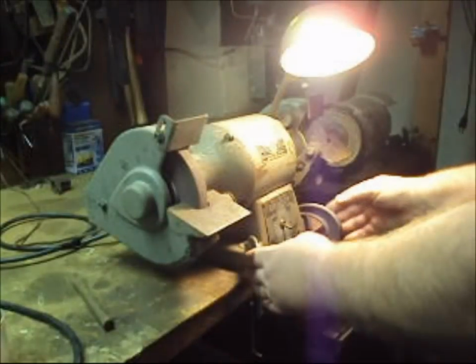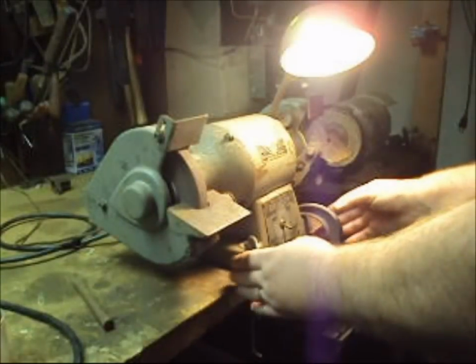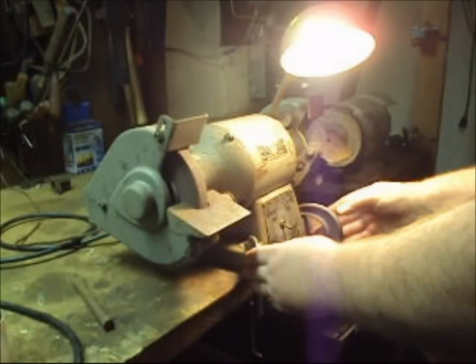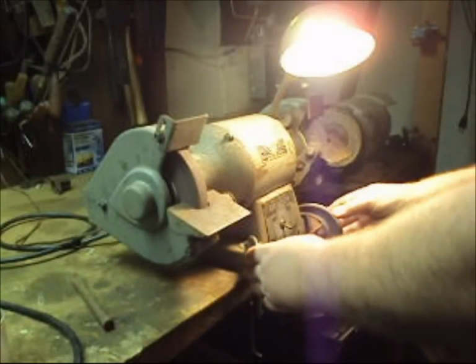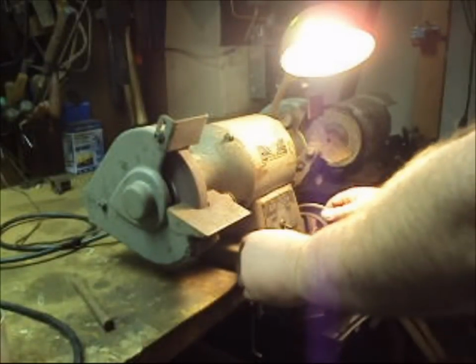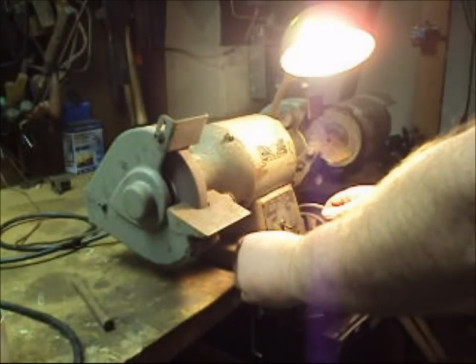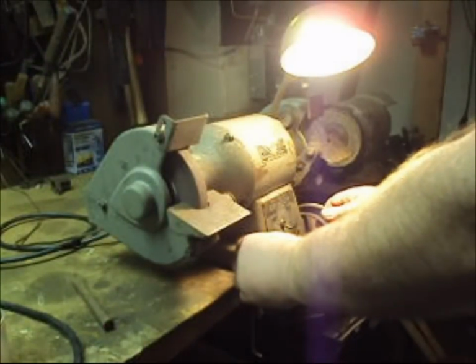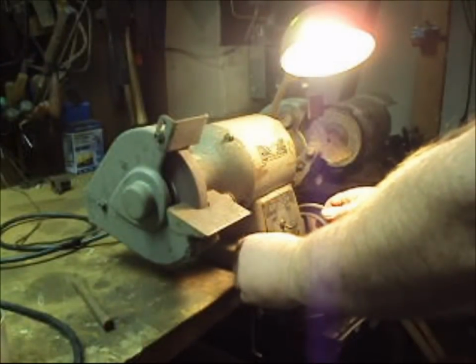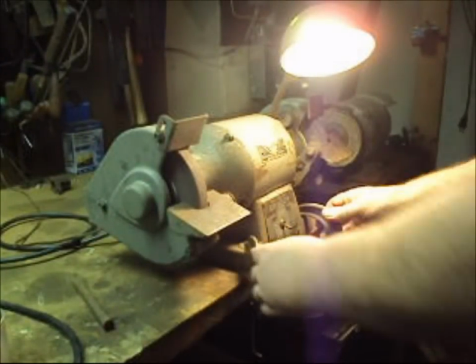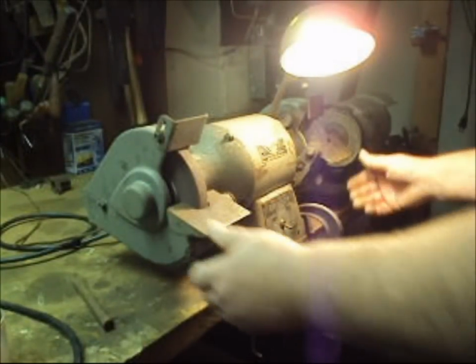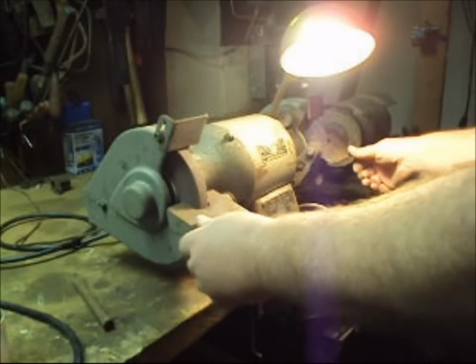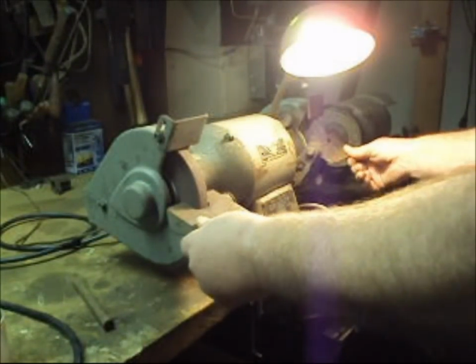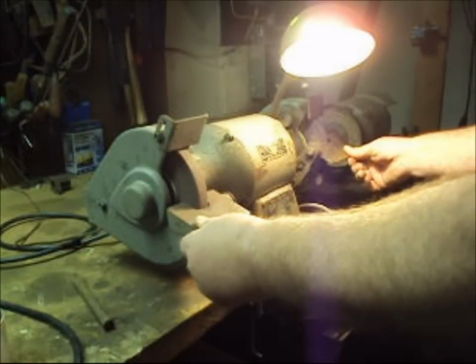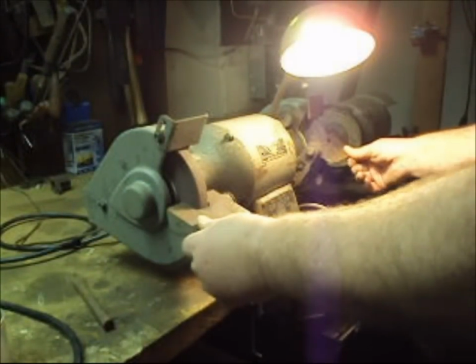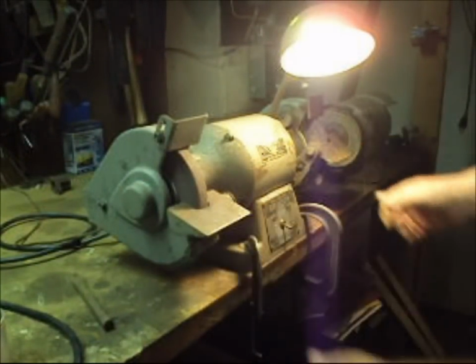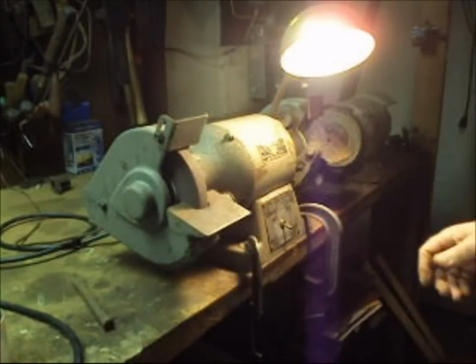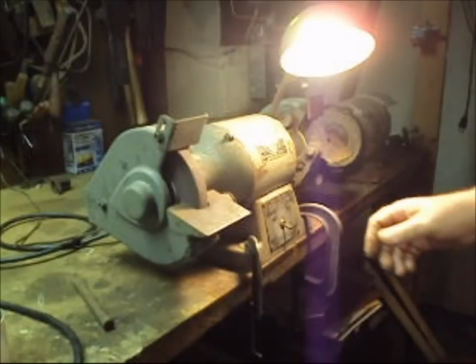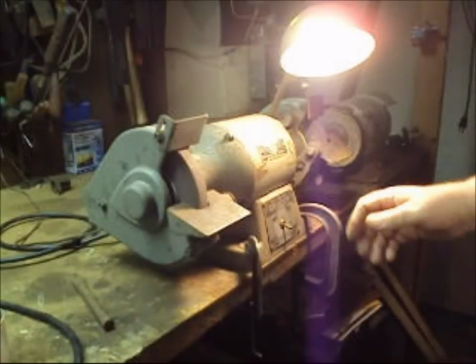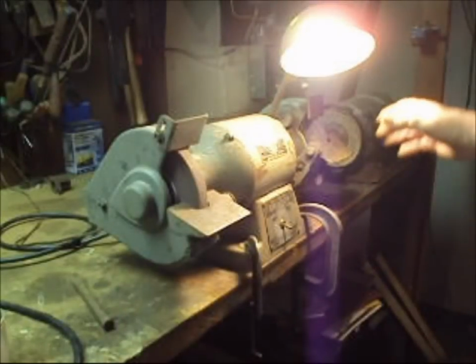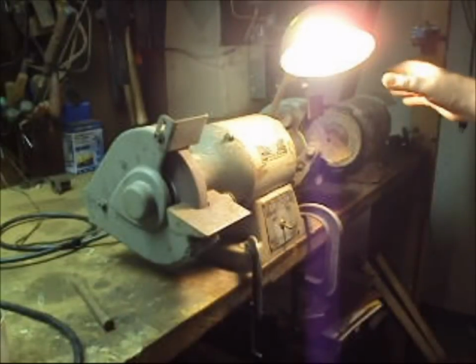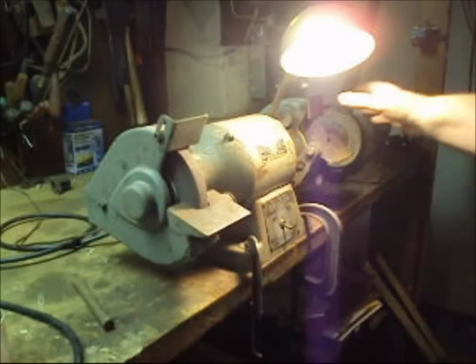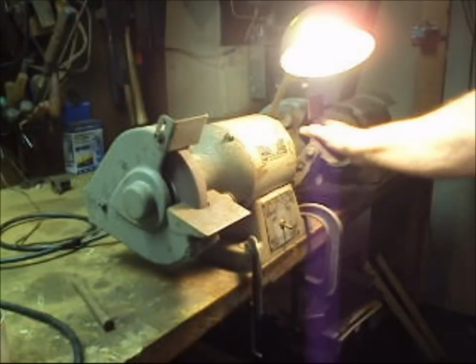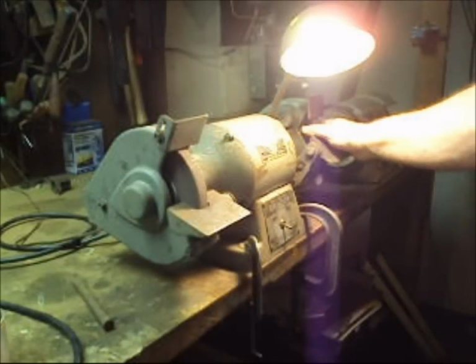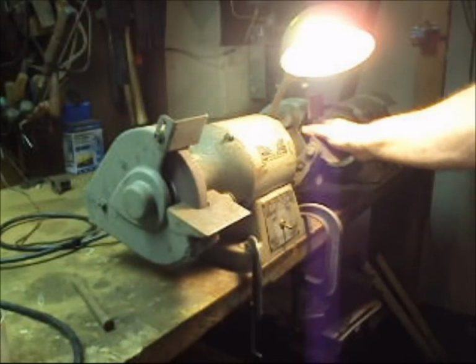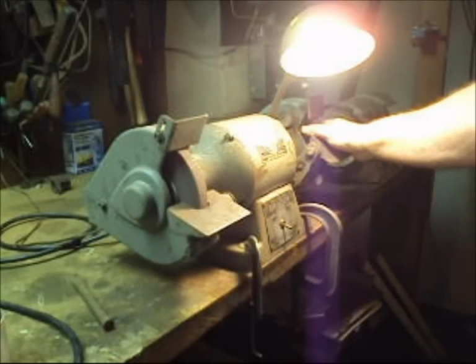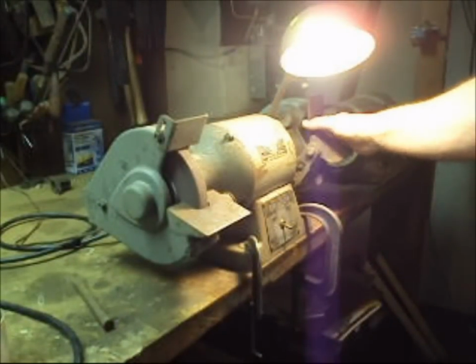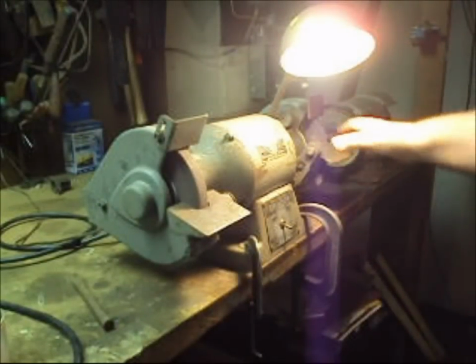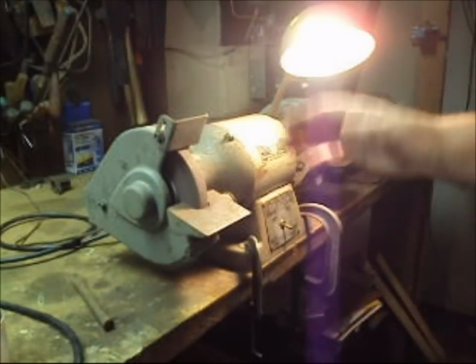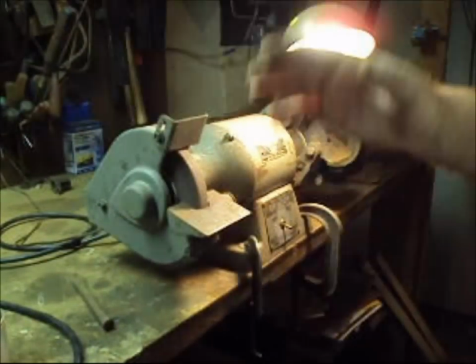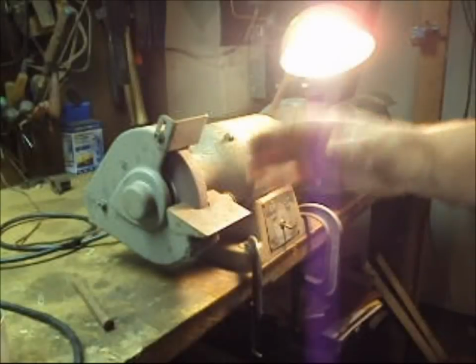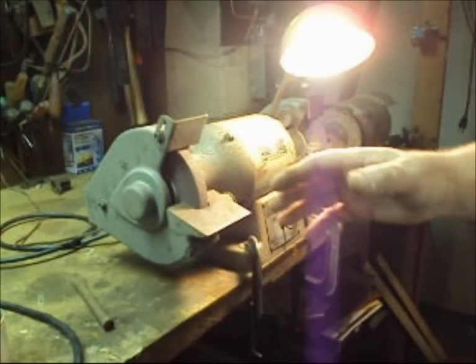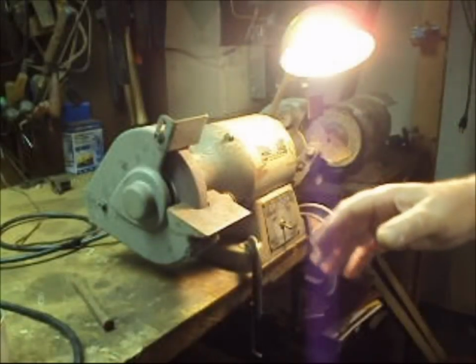Always have the bench grinder clamped down securely. You don't want it walking all over the place — if it starts to fall and you accidentally grab the wheel, that would make a very bad day.